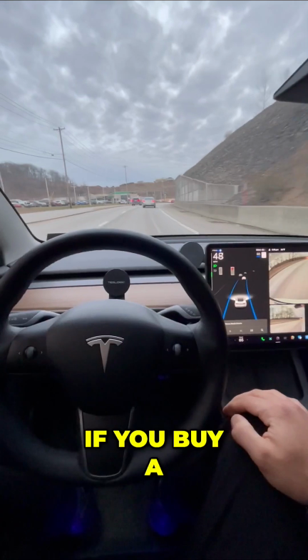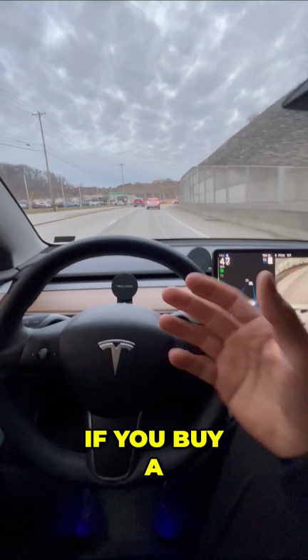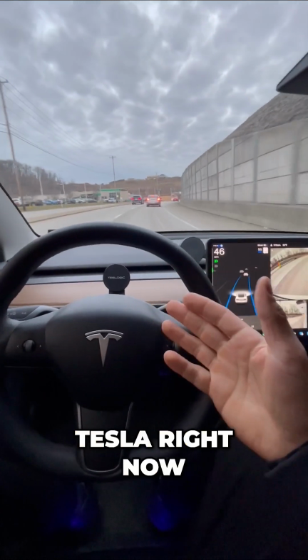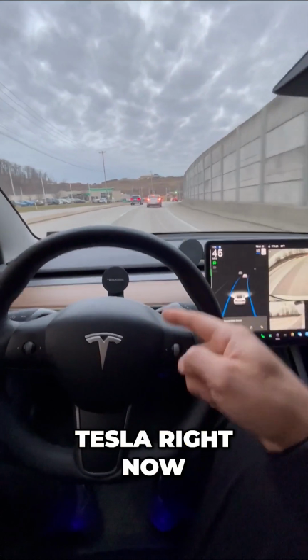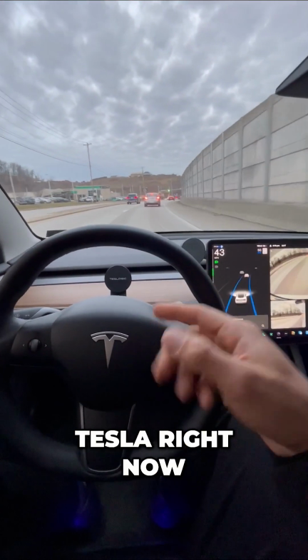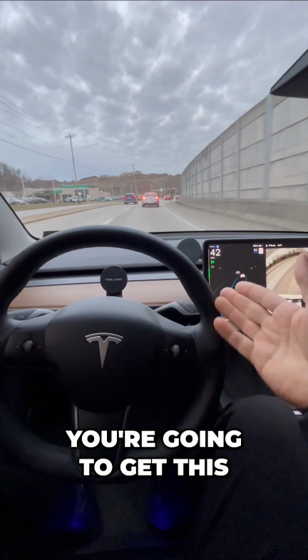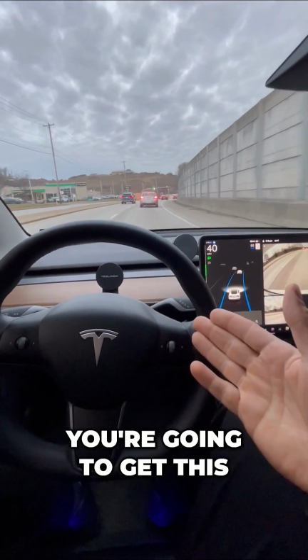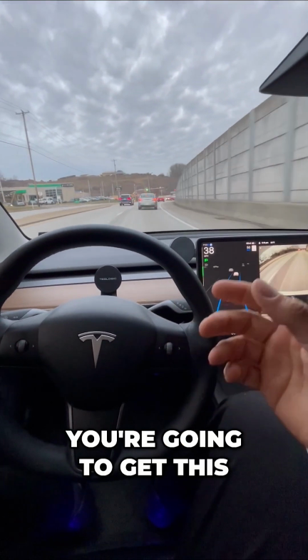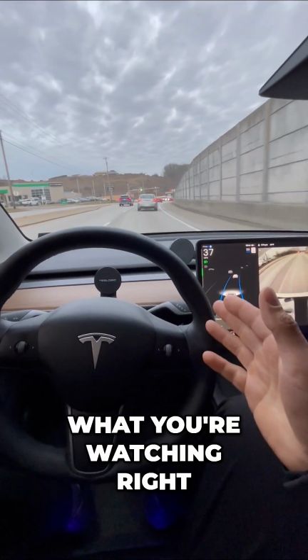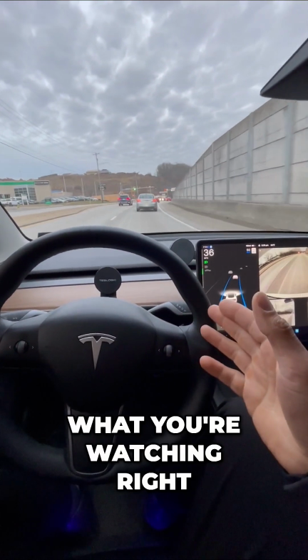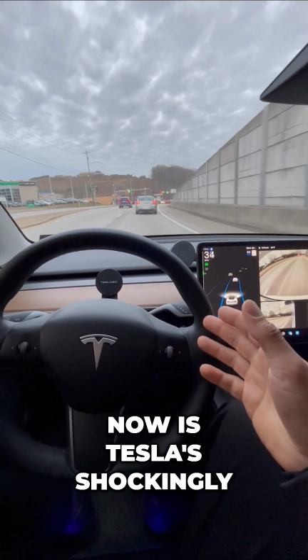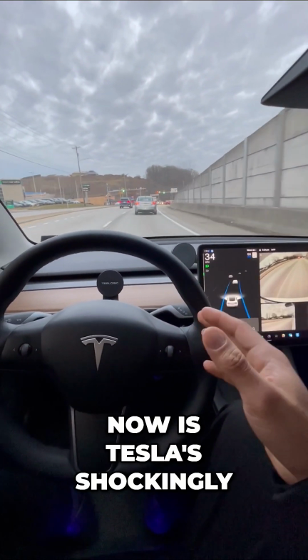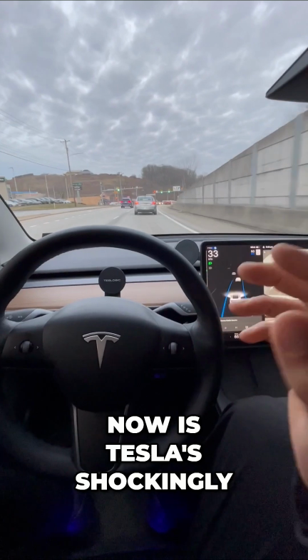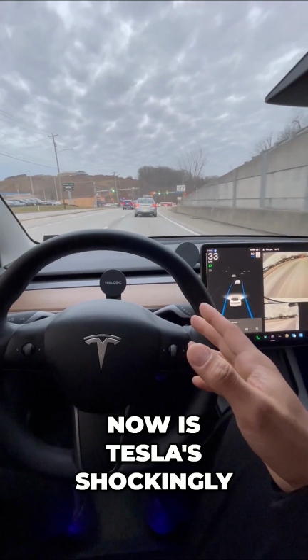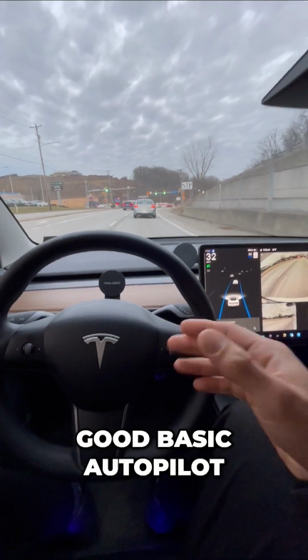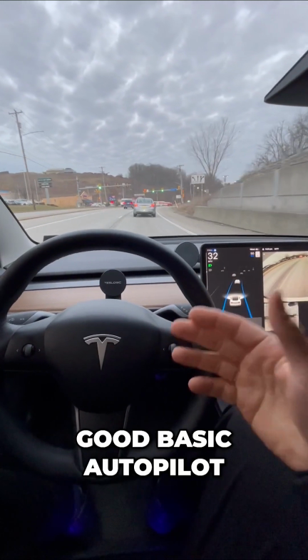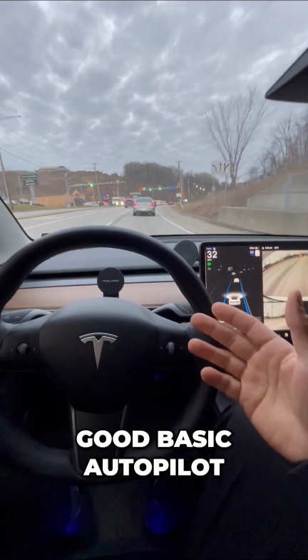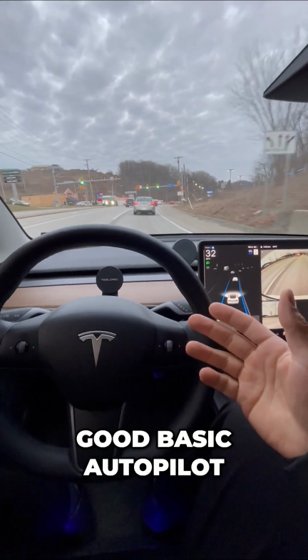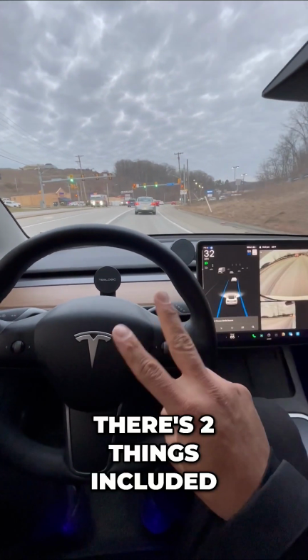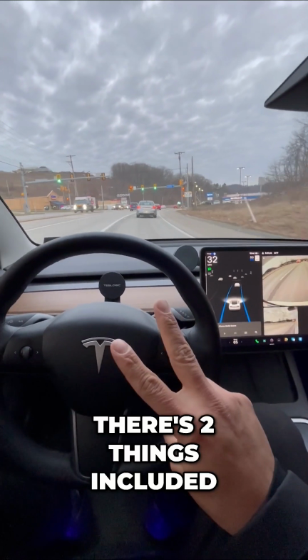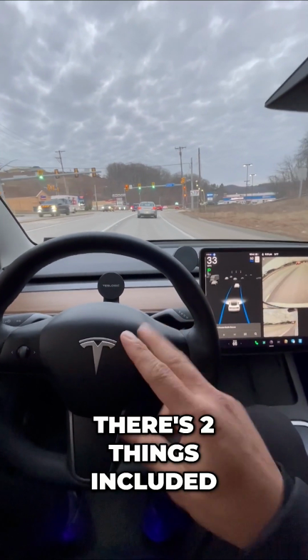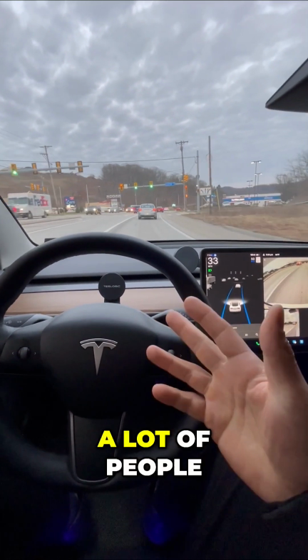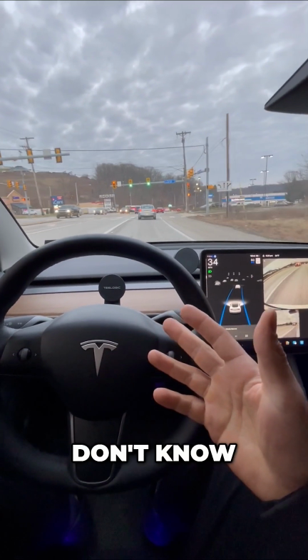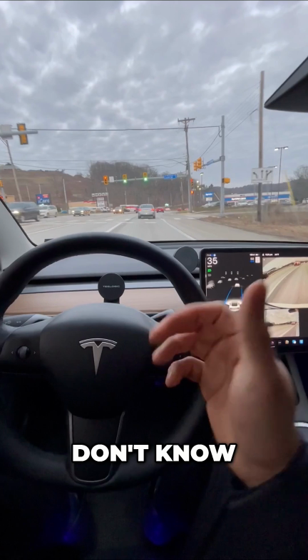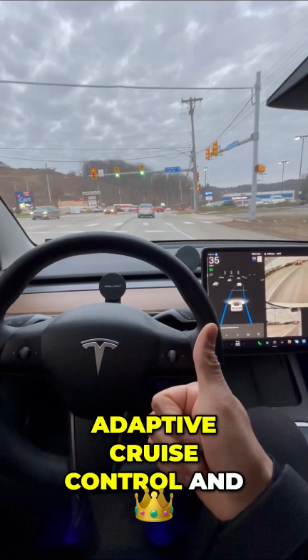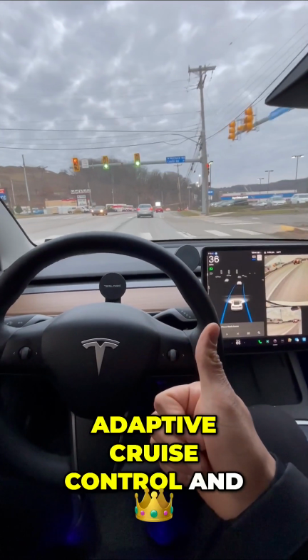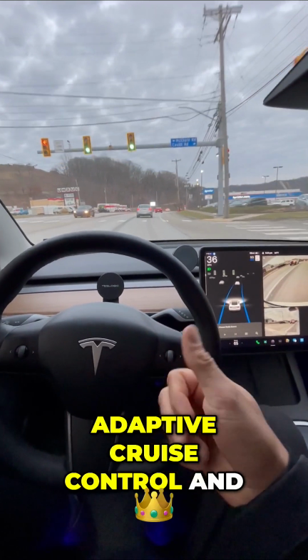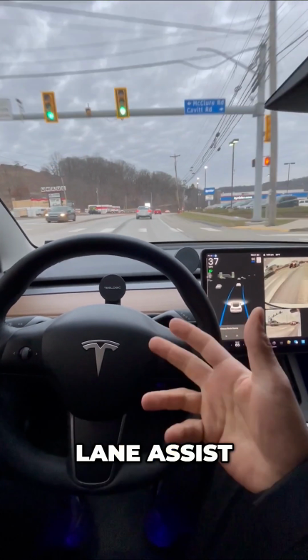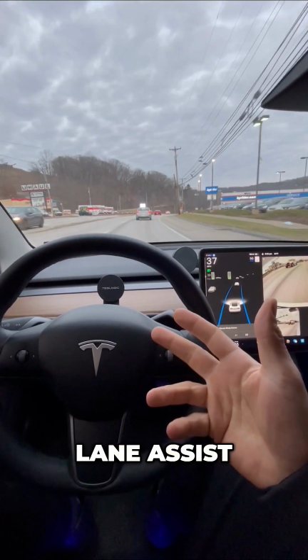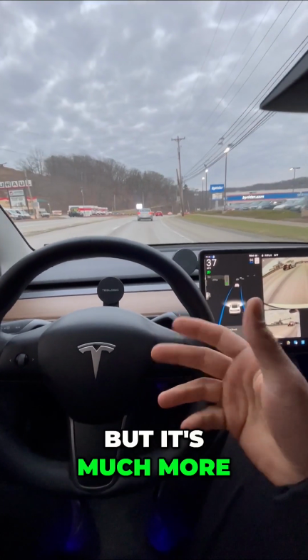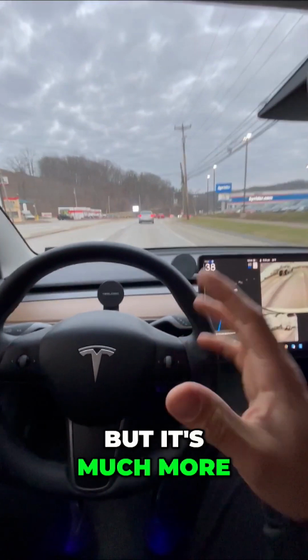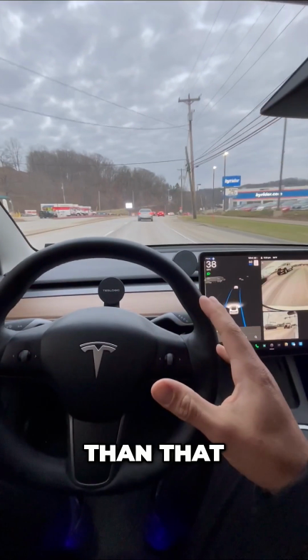If you buy a Tesla right now, you're going to get this. What you're watching right now is Tesla's shockingly good basic autopilot. There's two things included that a lot of people don't know: adaptive cruise control and lane assist. But it's much more than that.